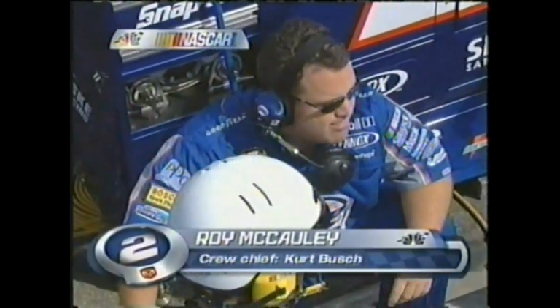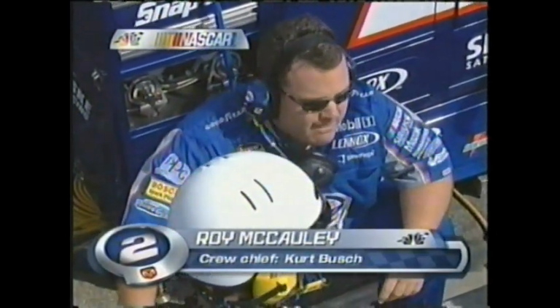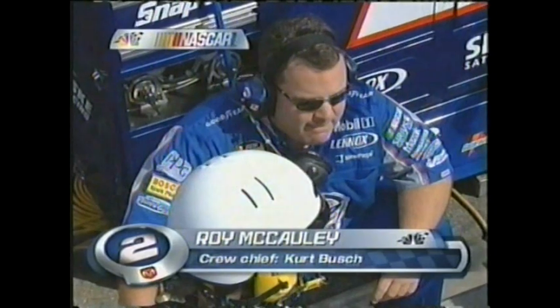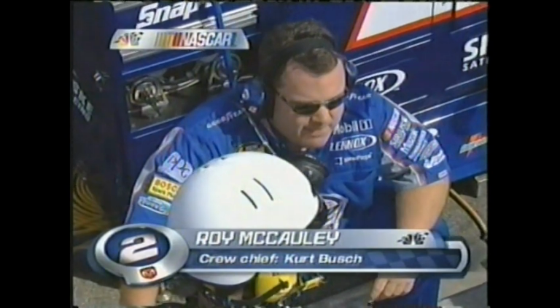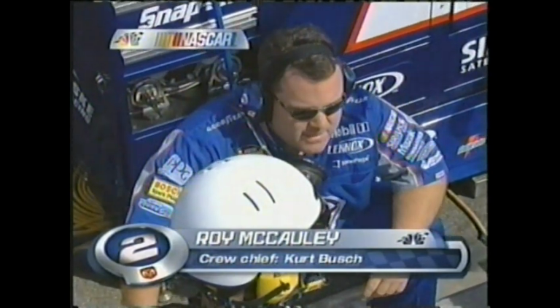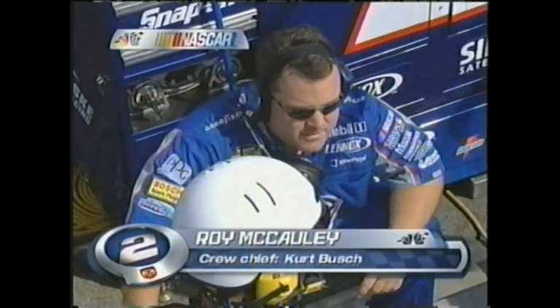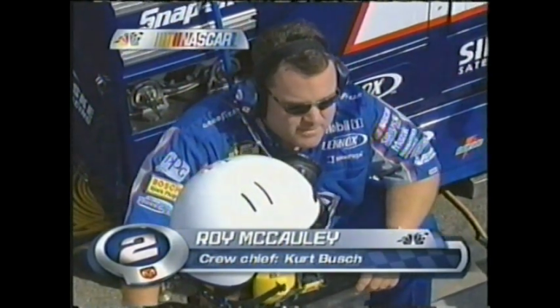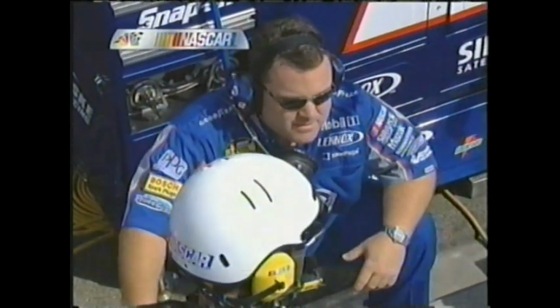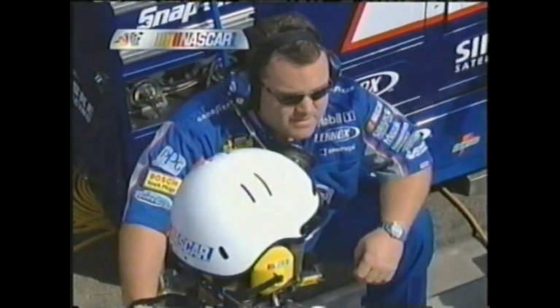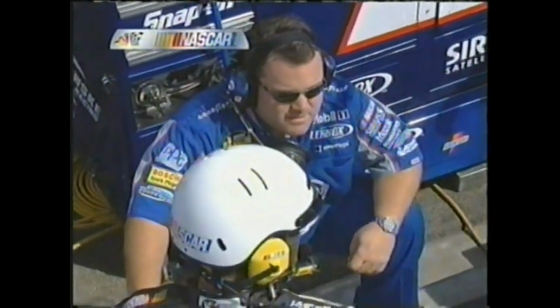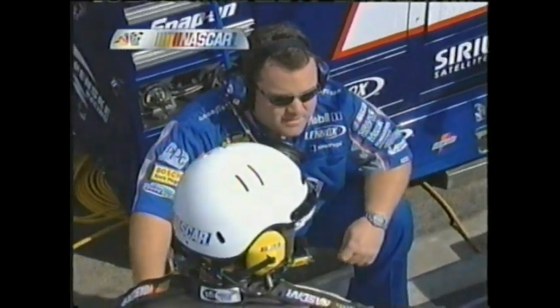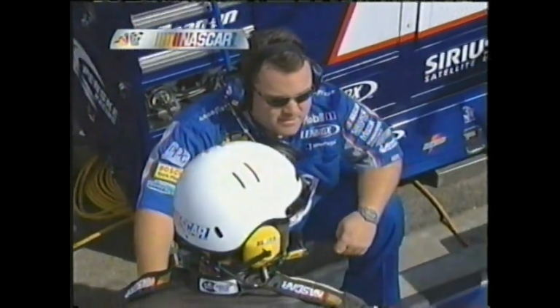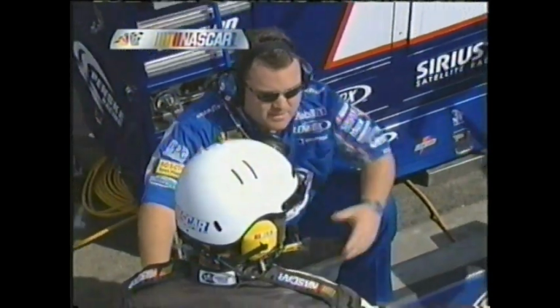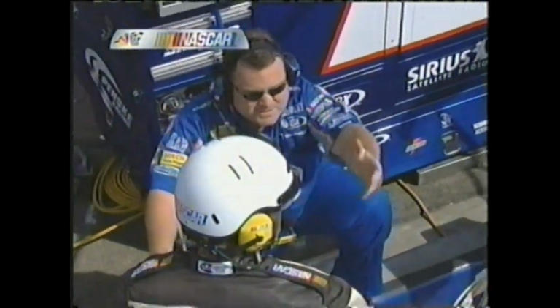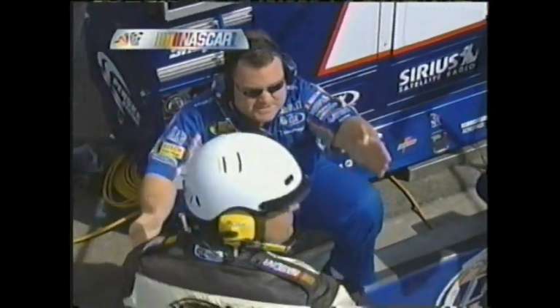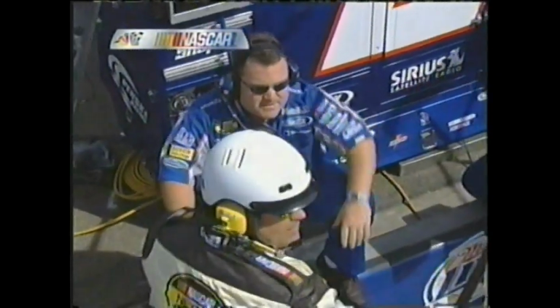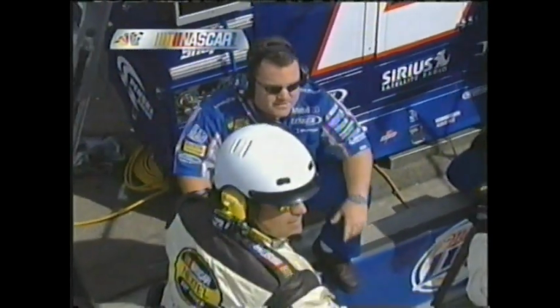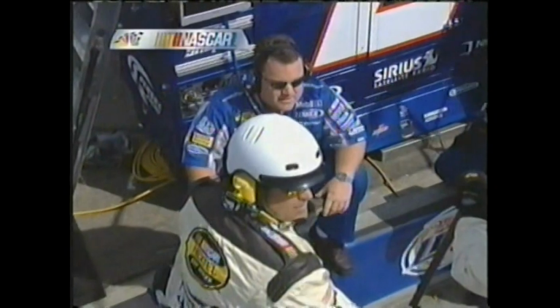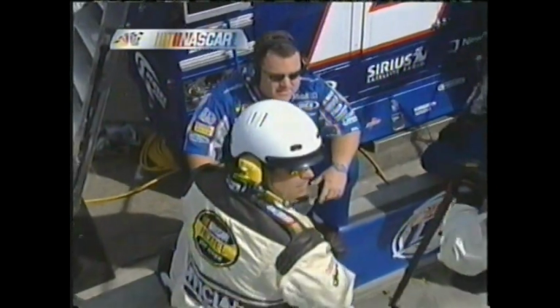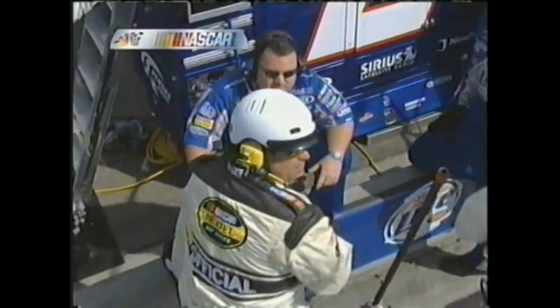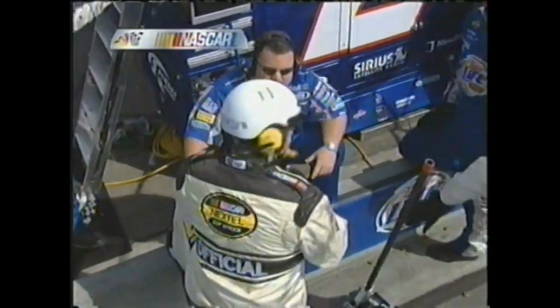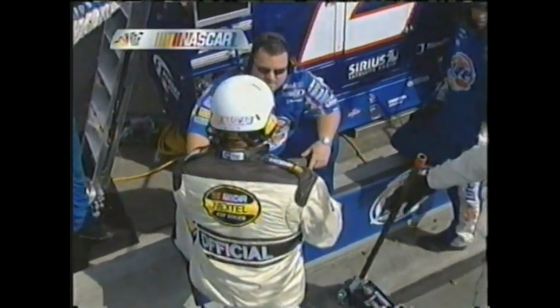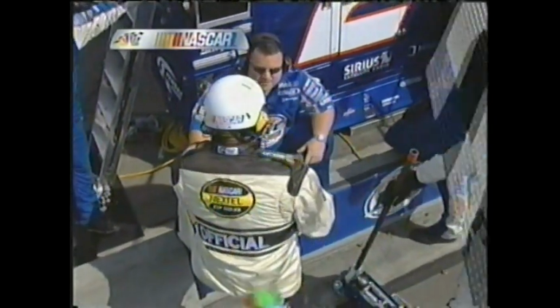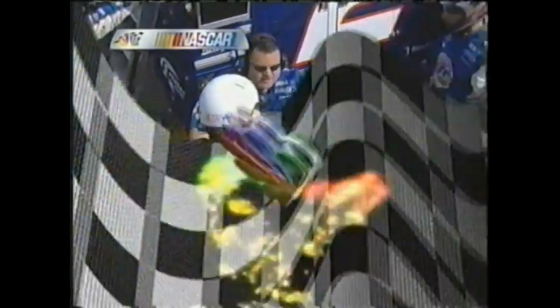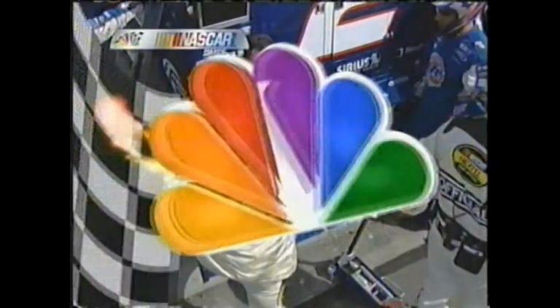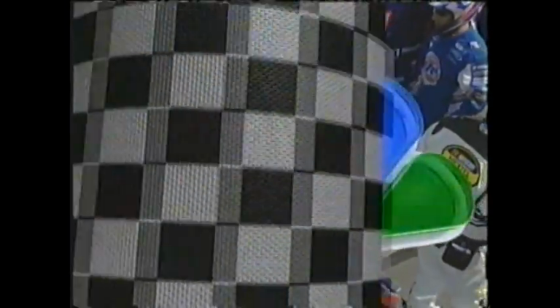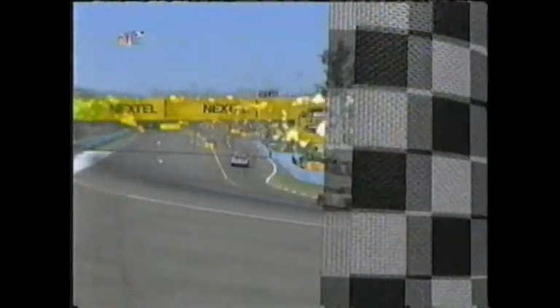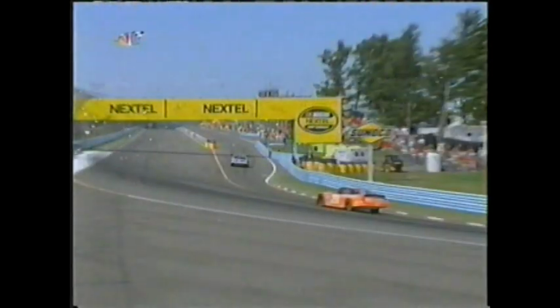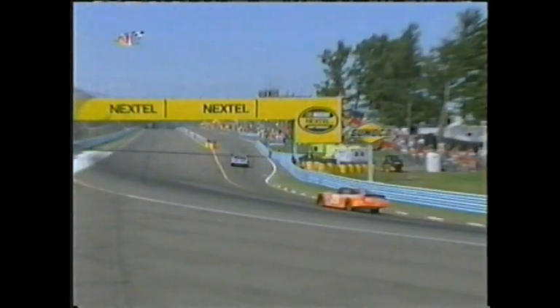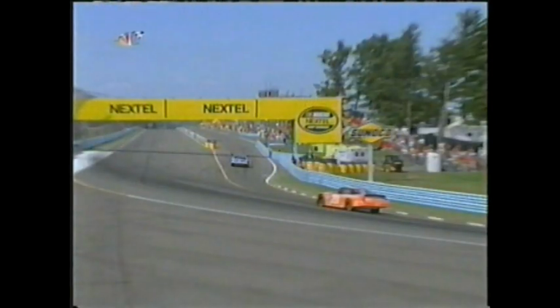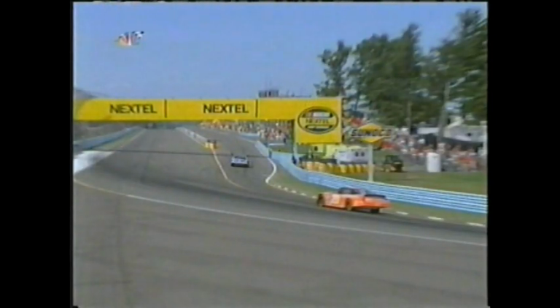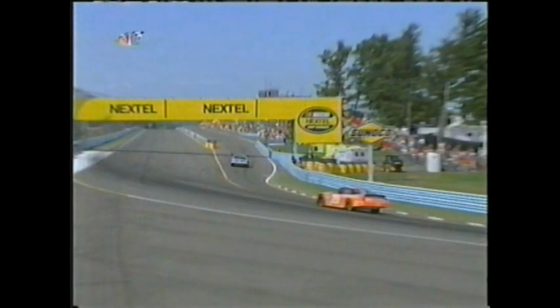Now you see Roy McCauley in discussion with the NASCAR officials, trying to get clarification on where they stand as far as coming onto pit road. This is identical to what happened to Gordon a year ago. Kyle Busch is the lucky dog.